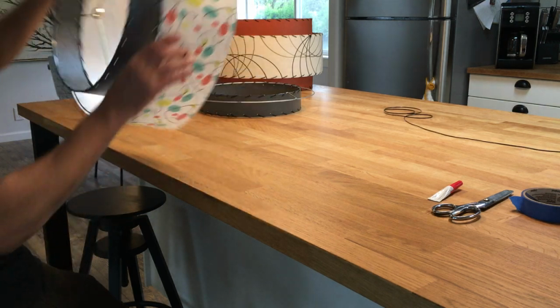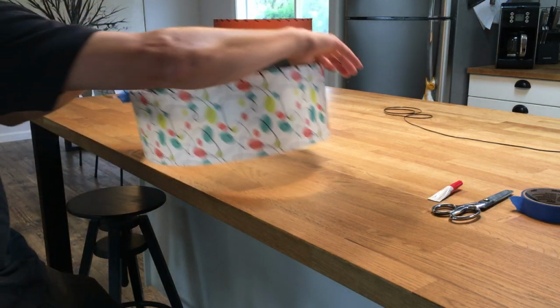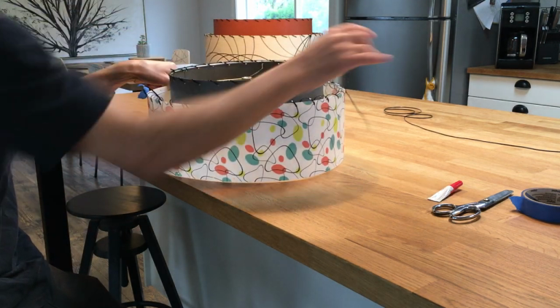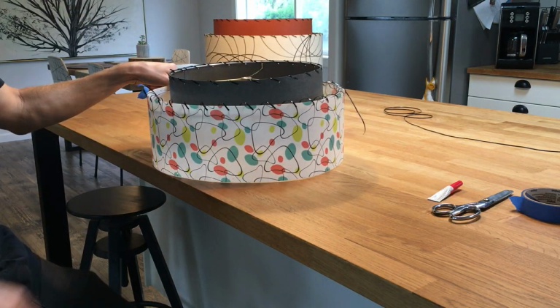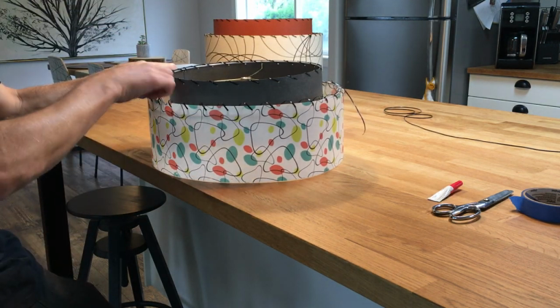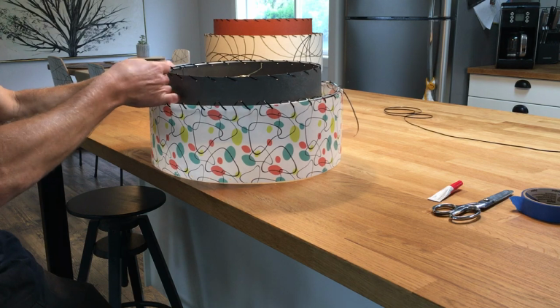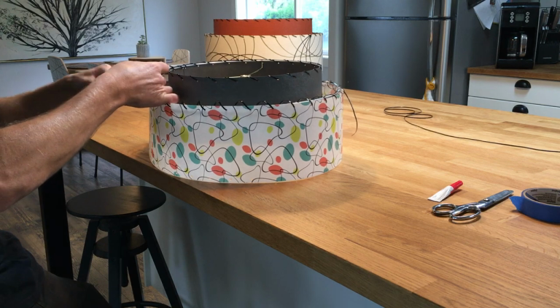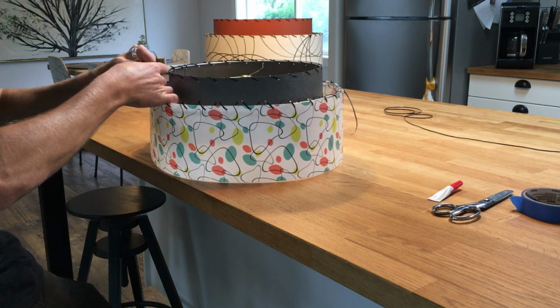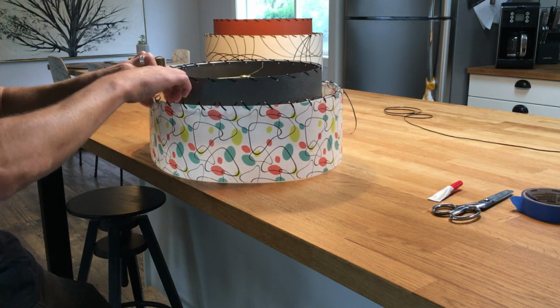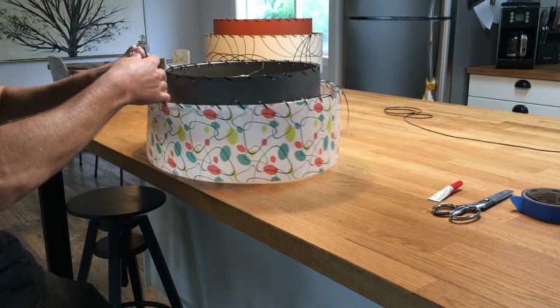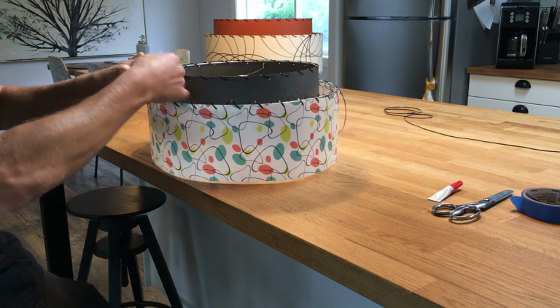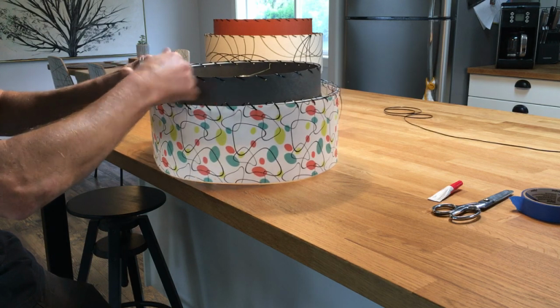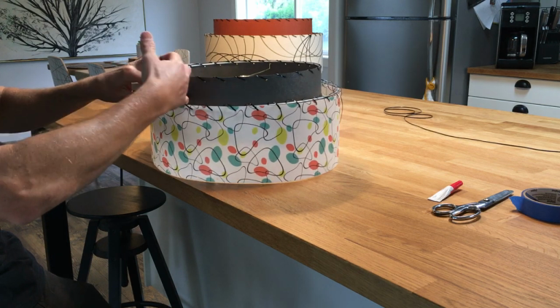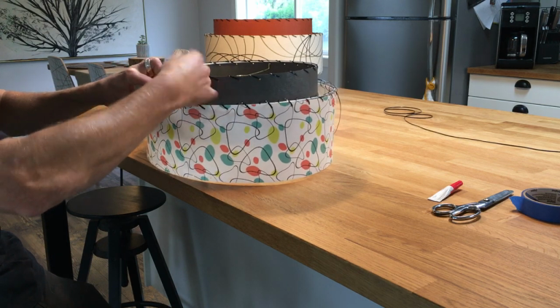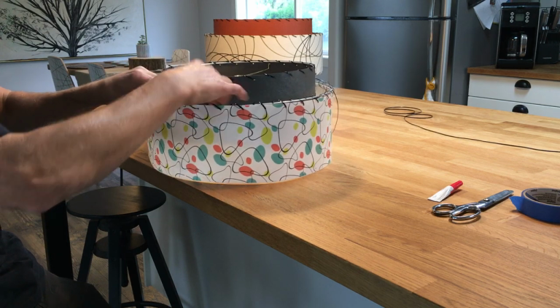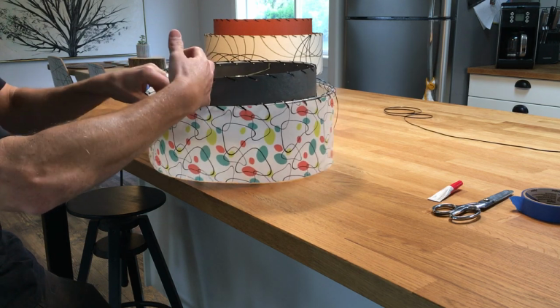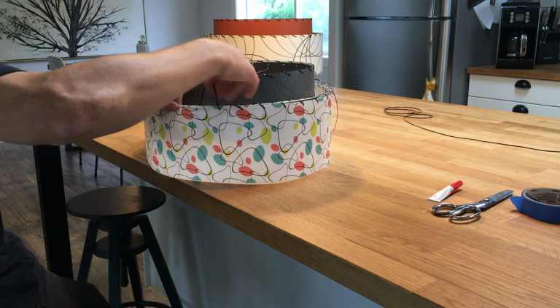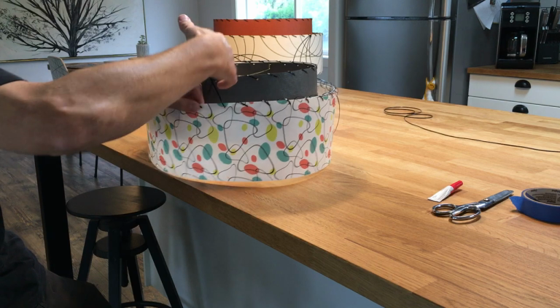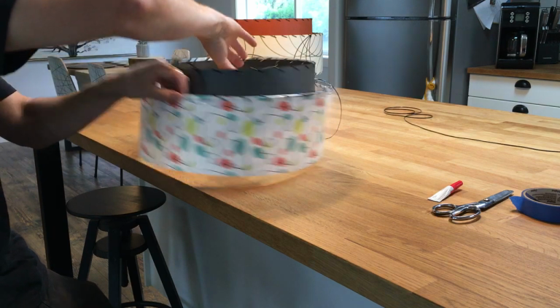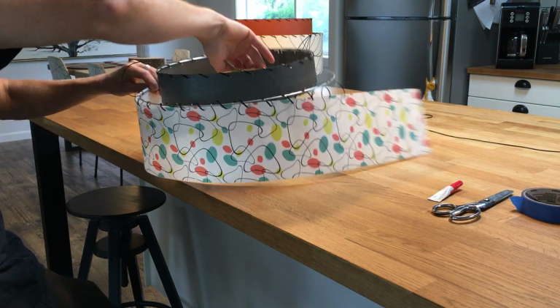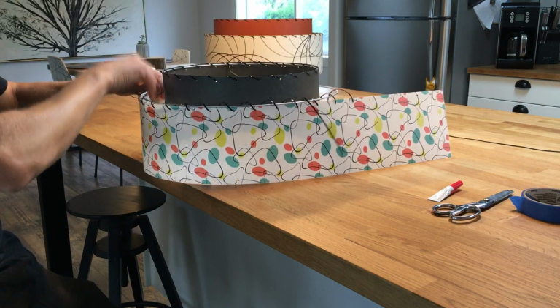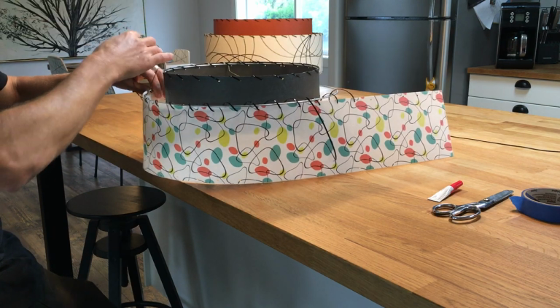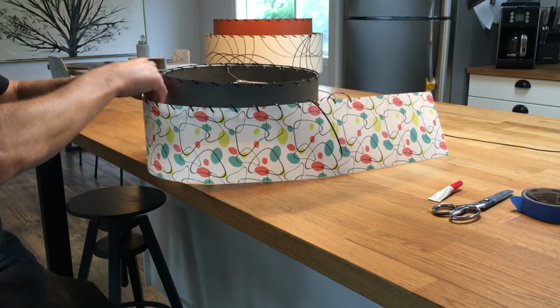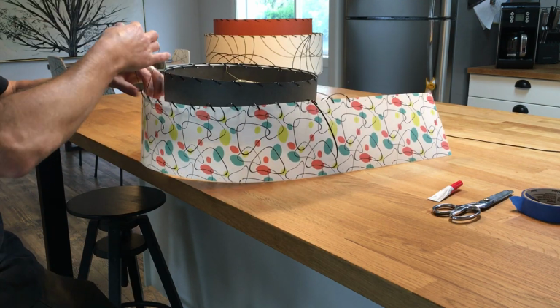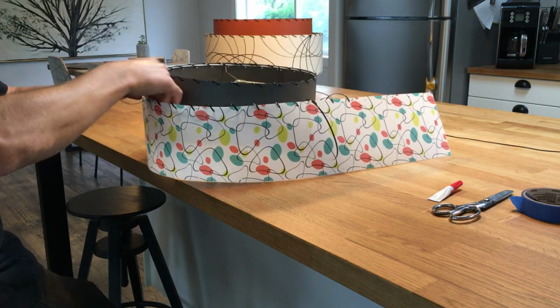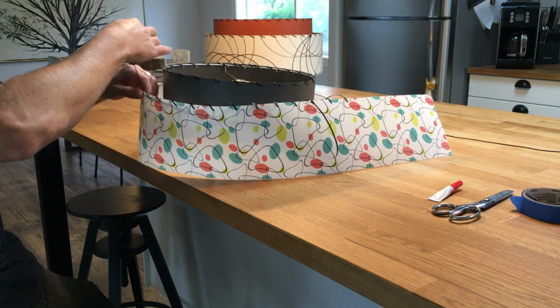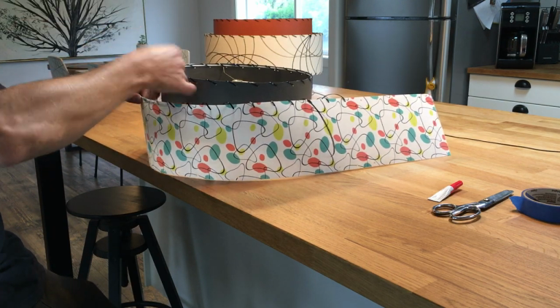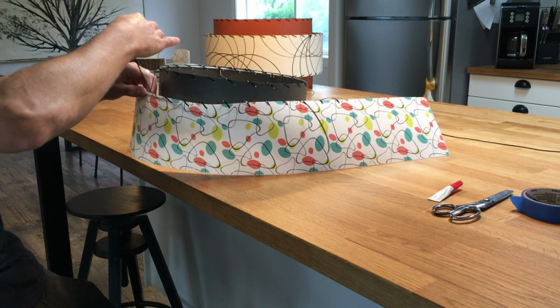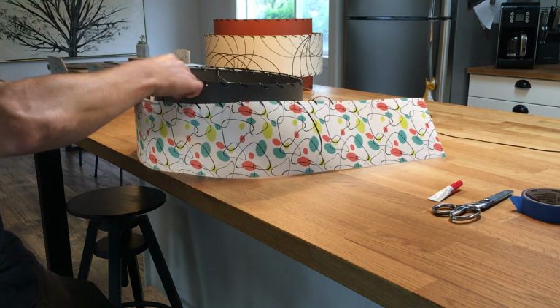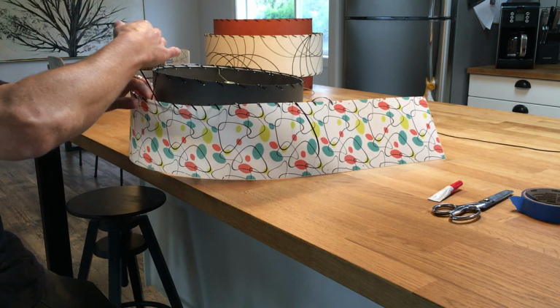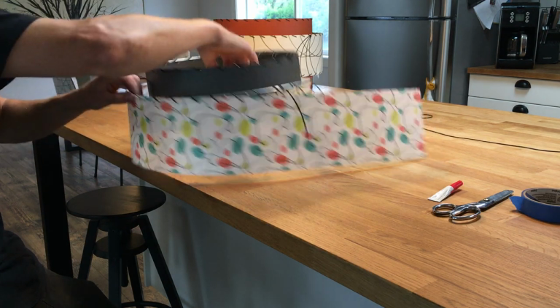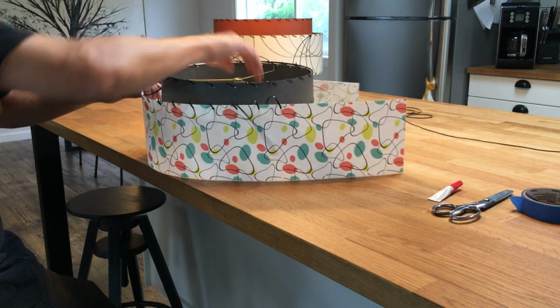Then you can stand it up and start pulling the slack out. I'm just lightly taking the slack out — I'm not pulling it super tight yet.